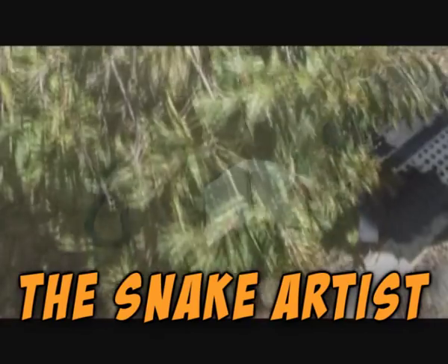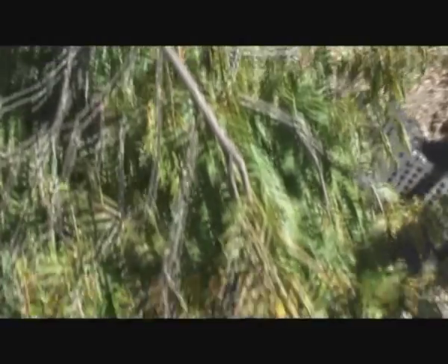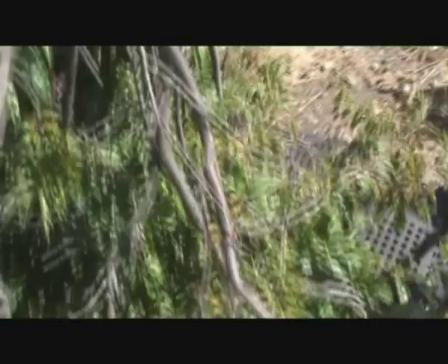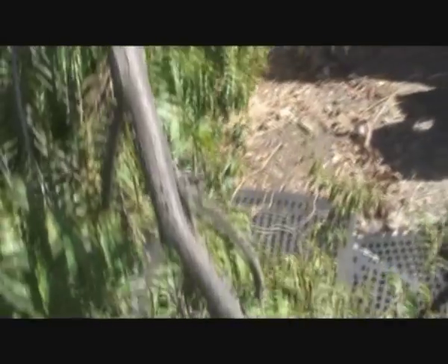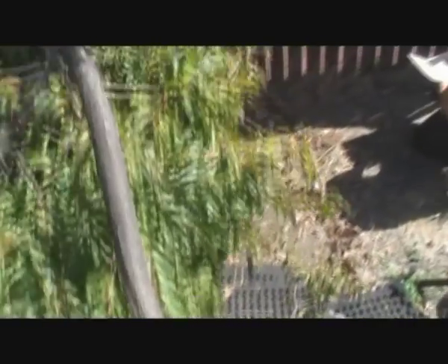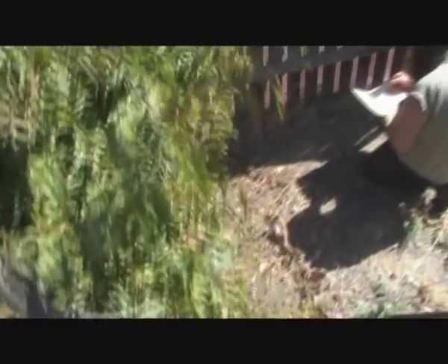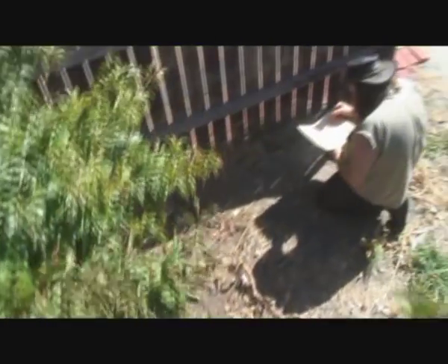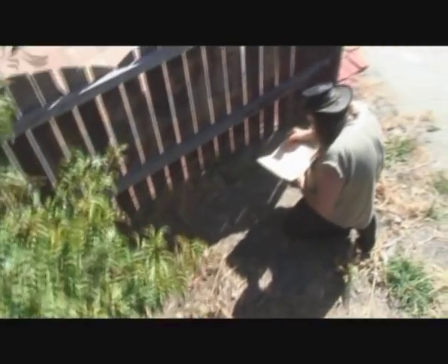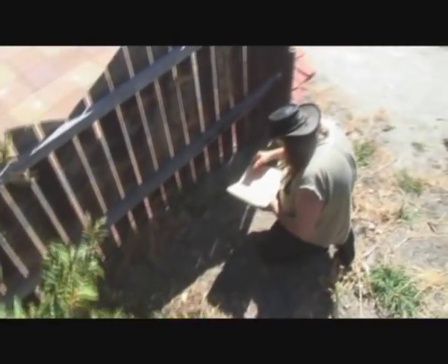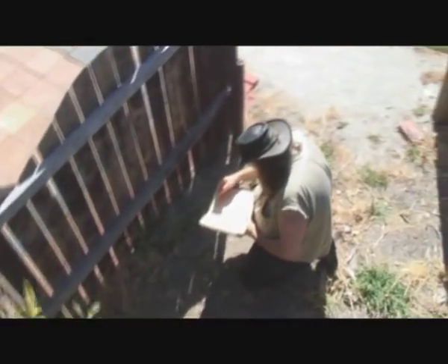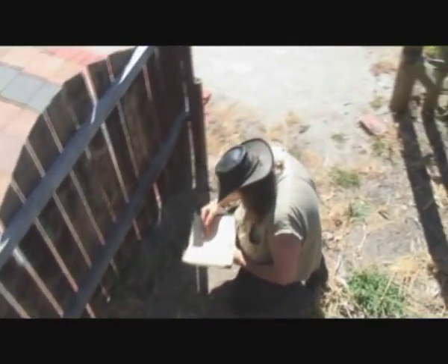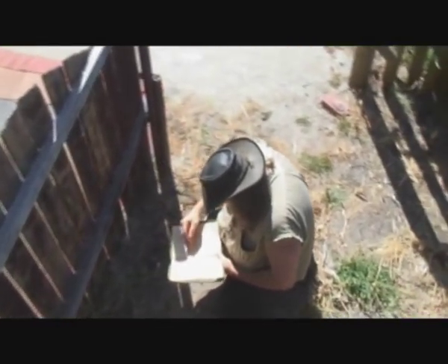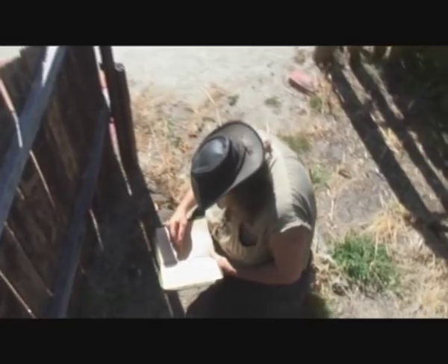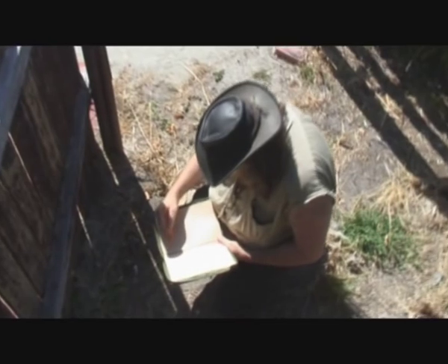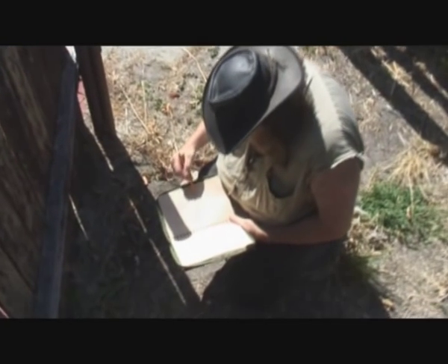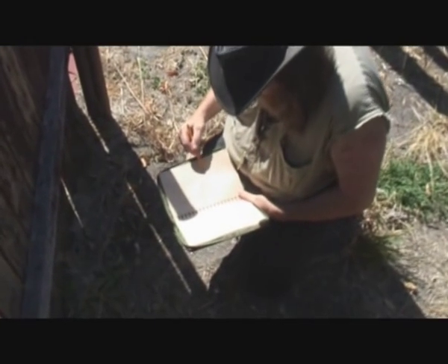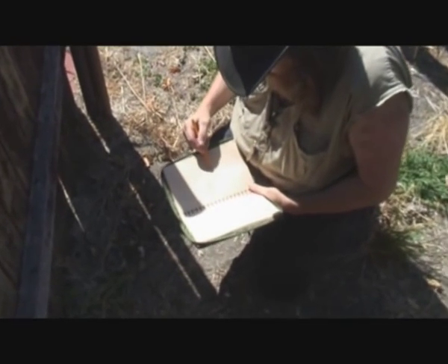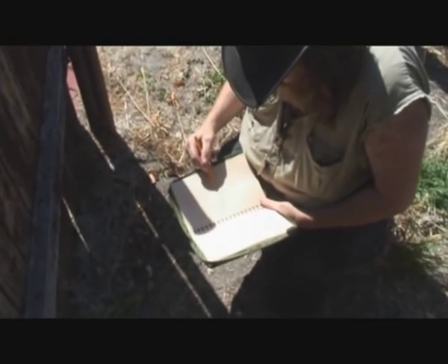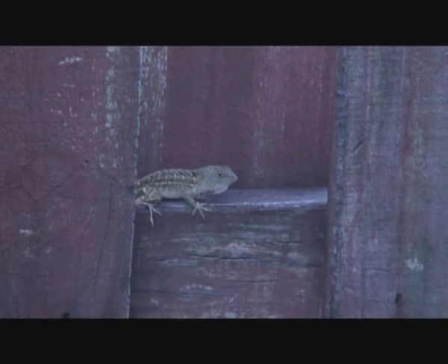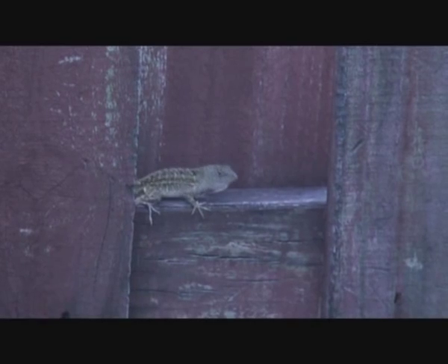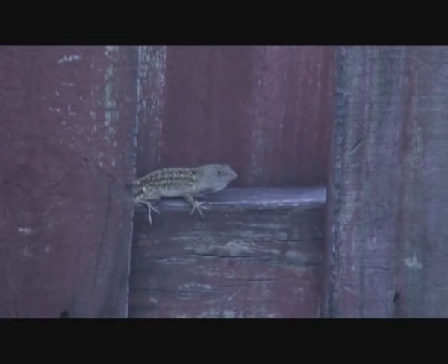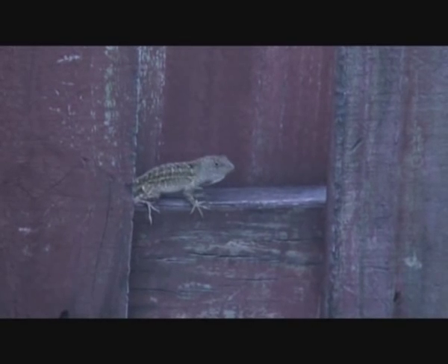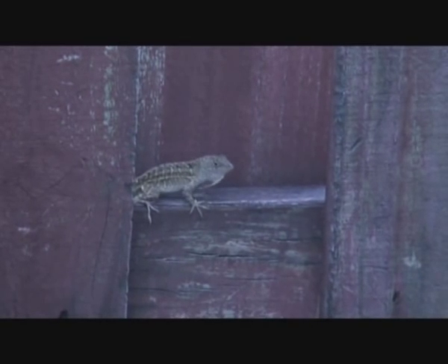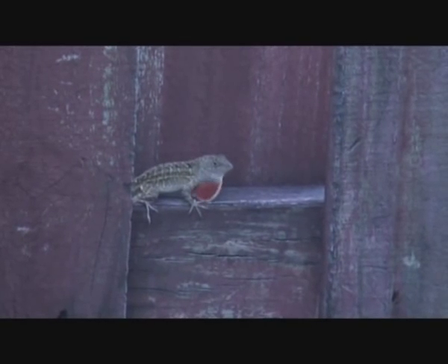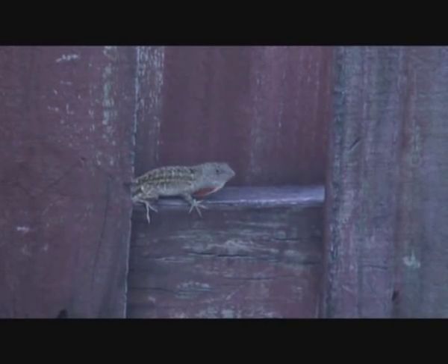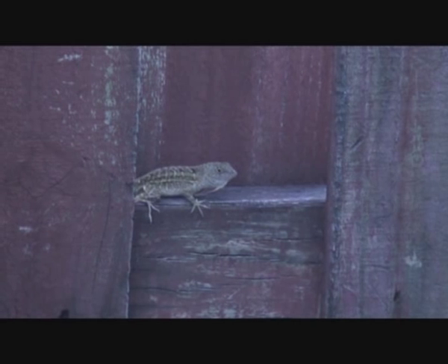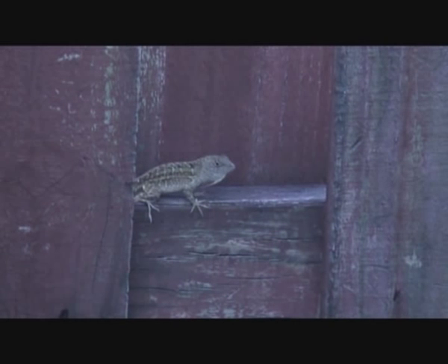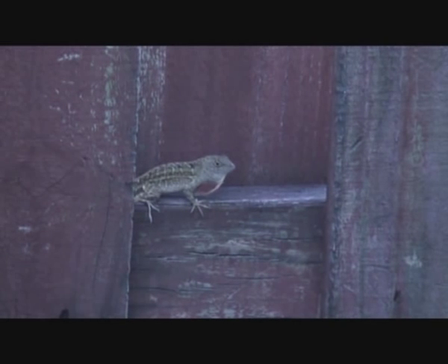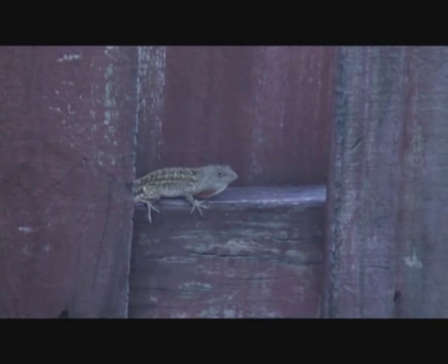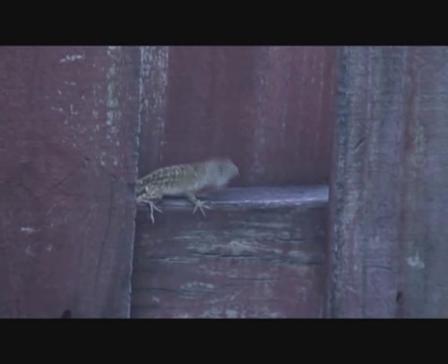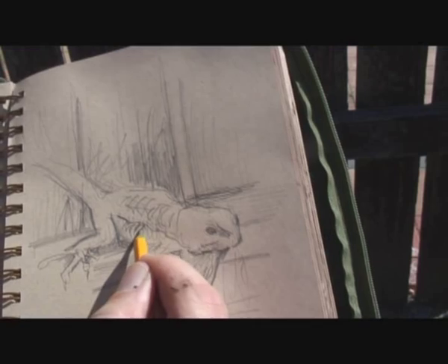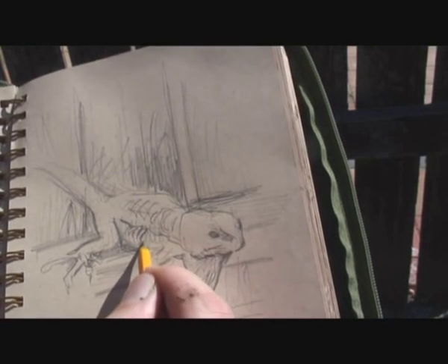Rather than looking at the mysteries of a jungle or a rainforest, look at the mysteries and the beauty in somebody's backyard. This beautiful little brown lizard is the Anoli lizard, found in almost any backyard in Miami.